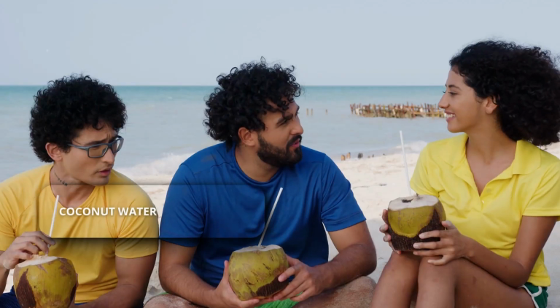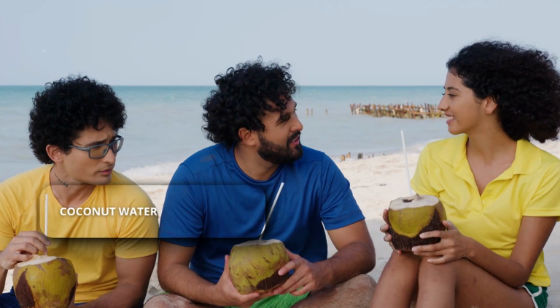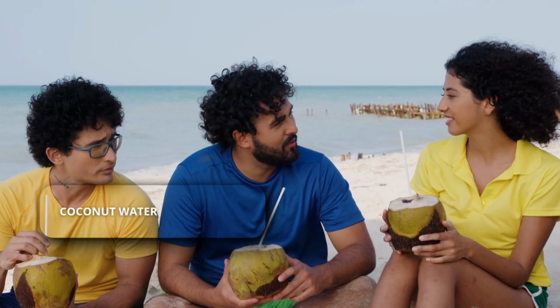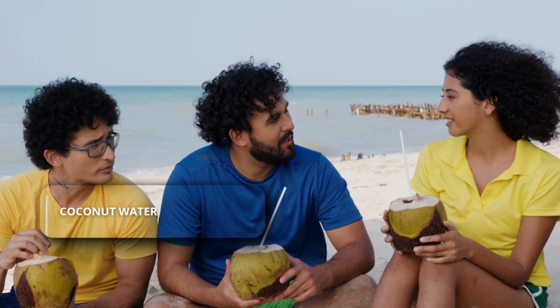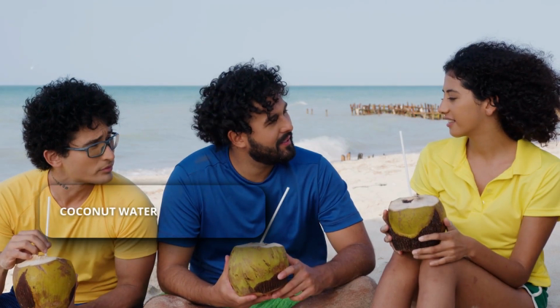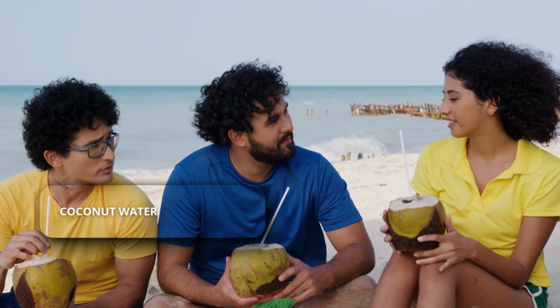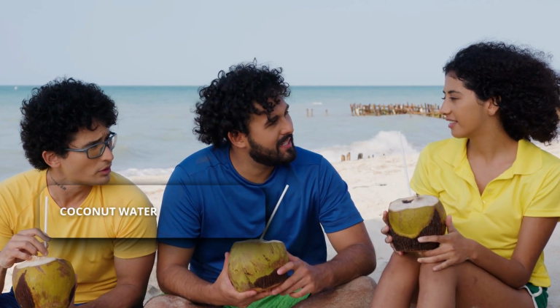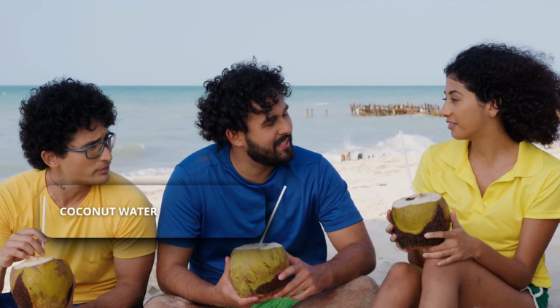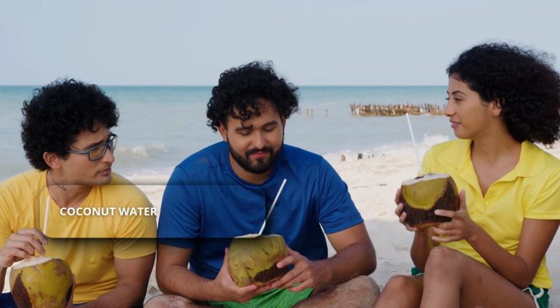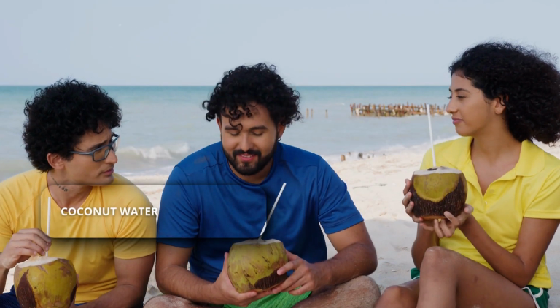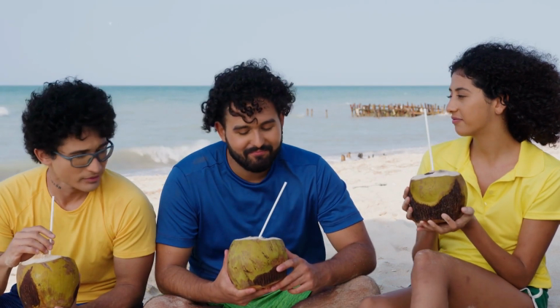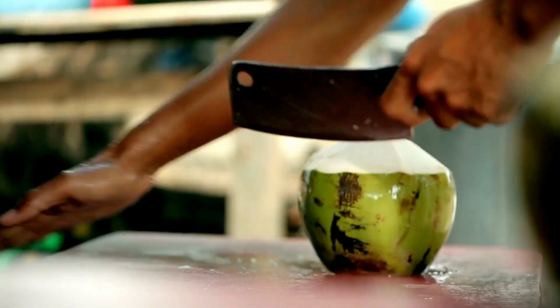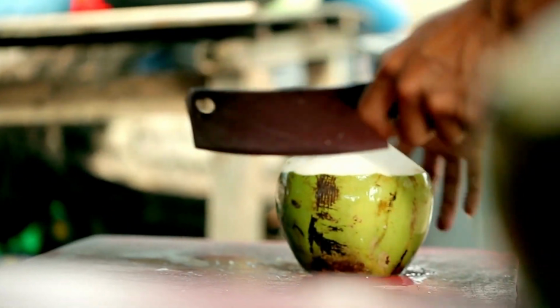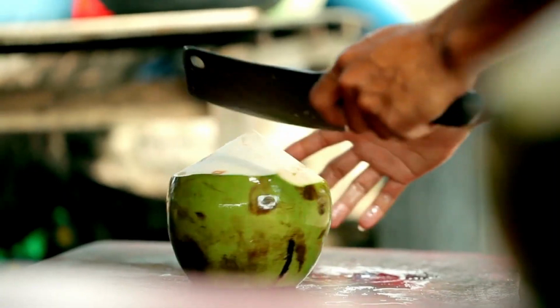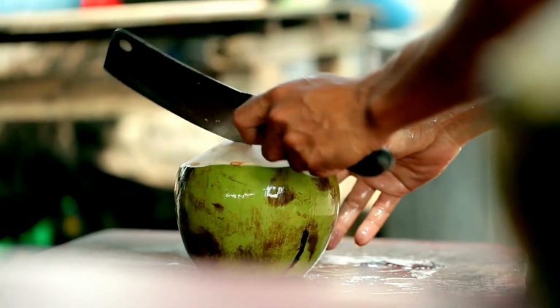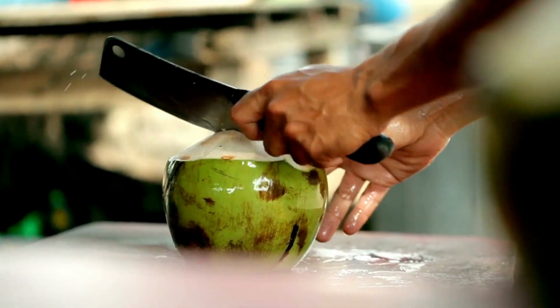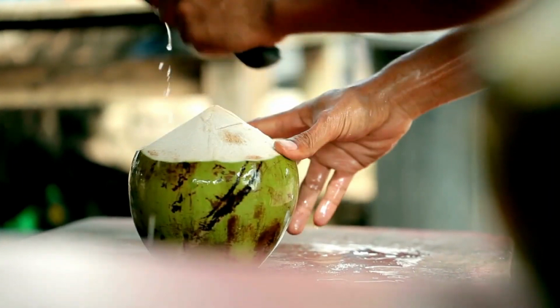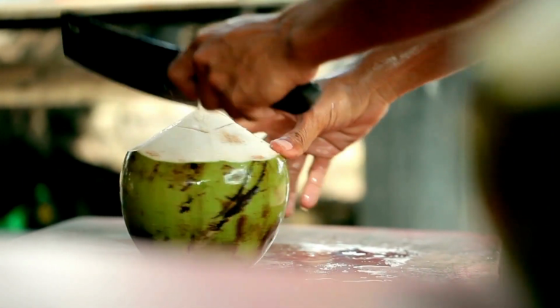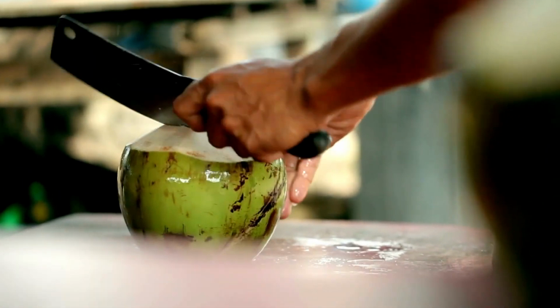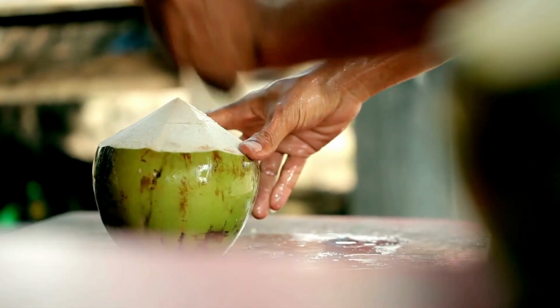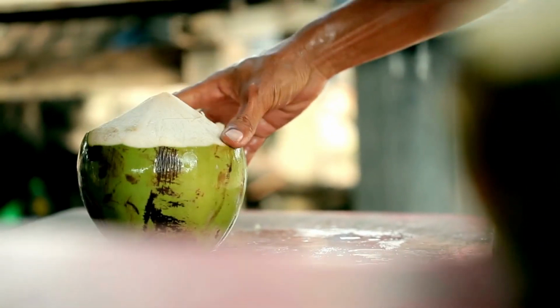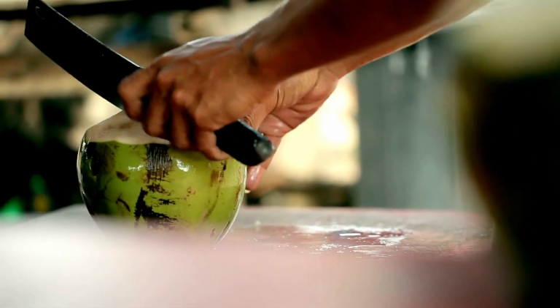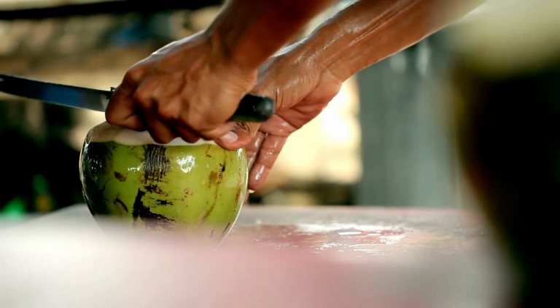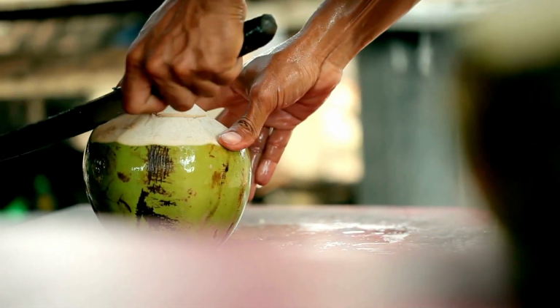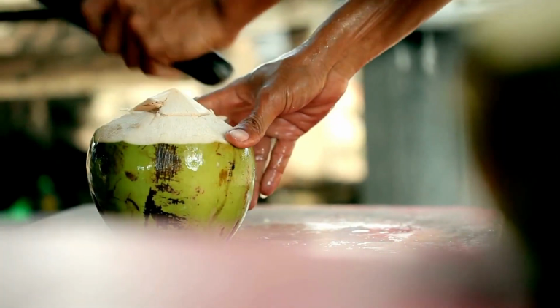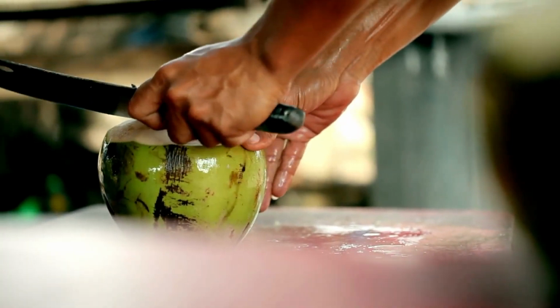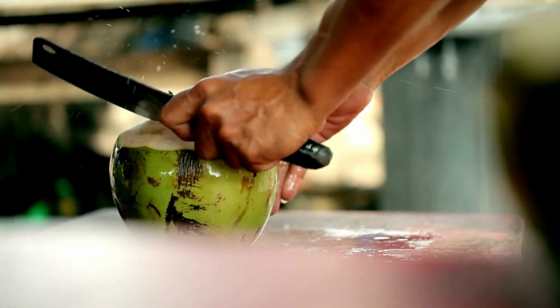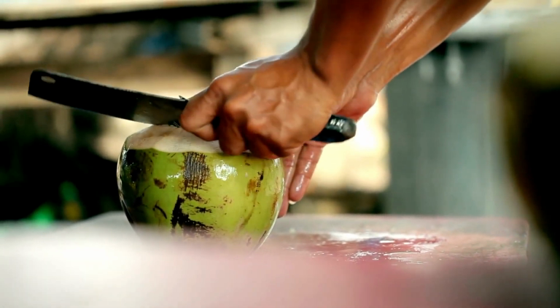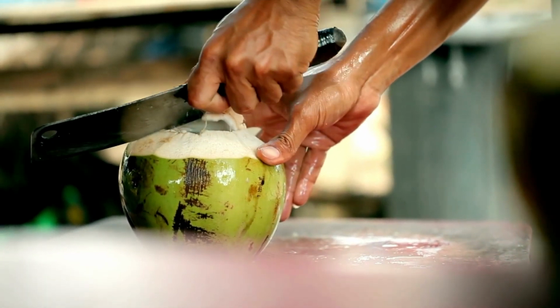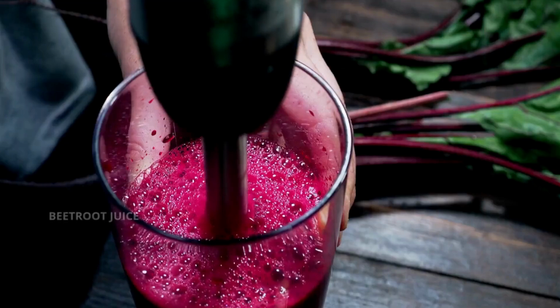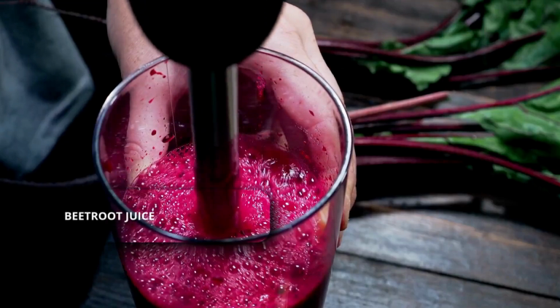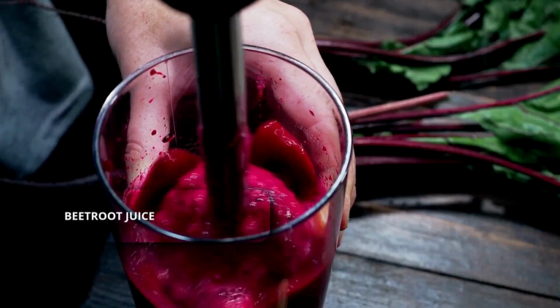Coconut water. An 8-ounce serving can contain more potassium than a banana. Potassium helps your body get rid of excess sodium and supports relaxed blood vessel walls. Just choose unsweetened versions.